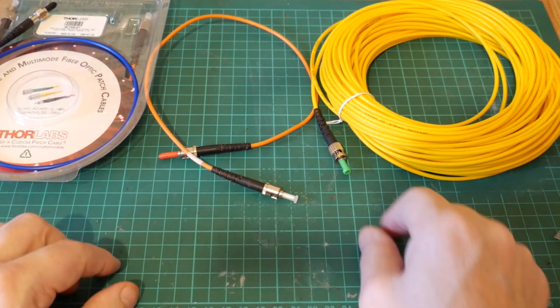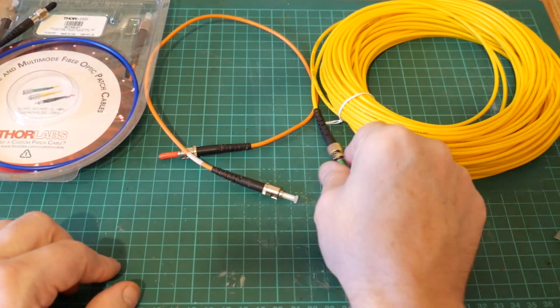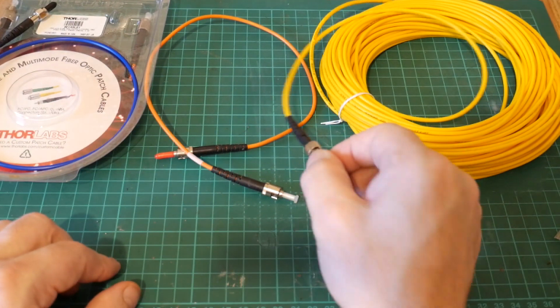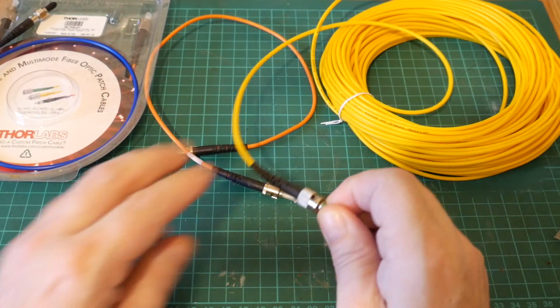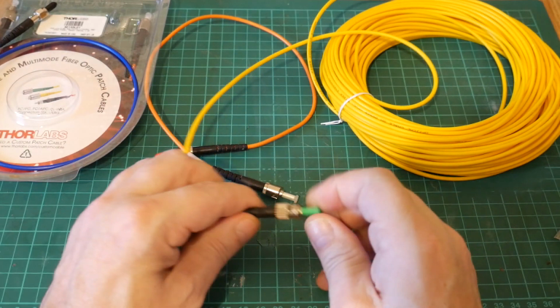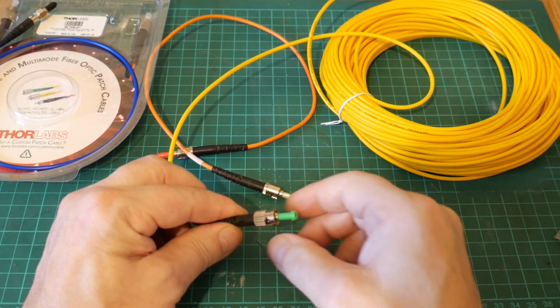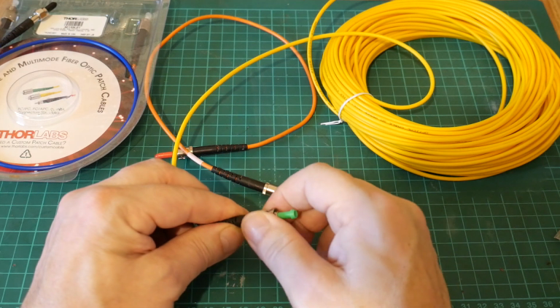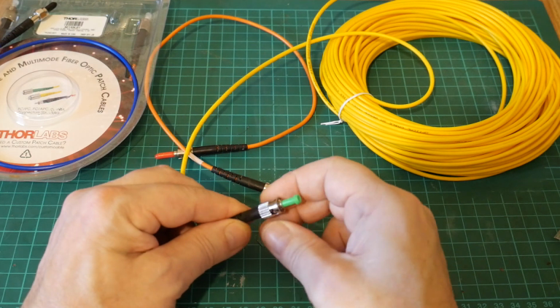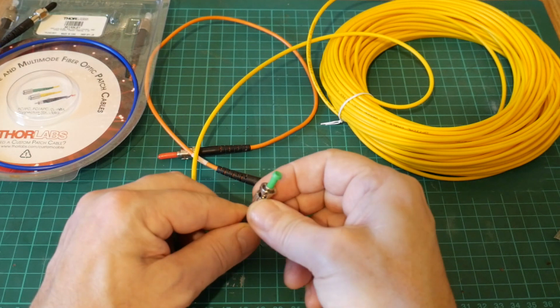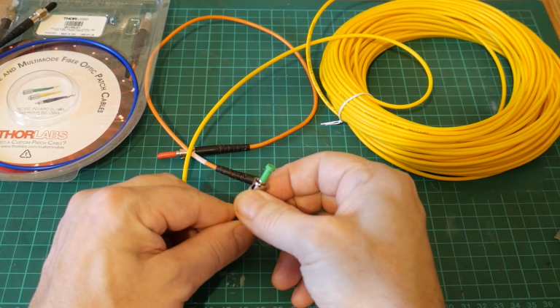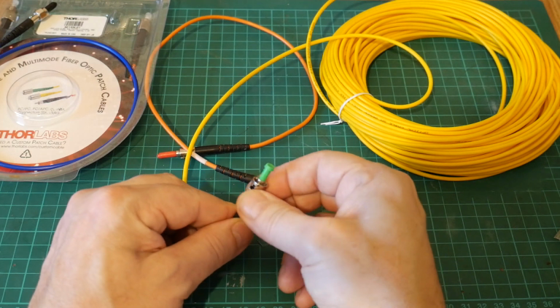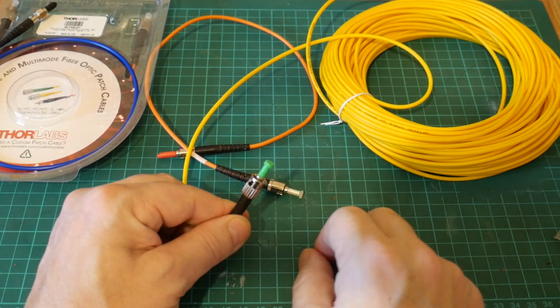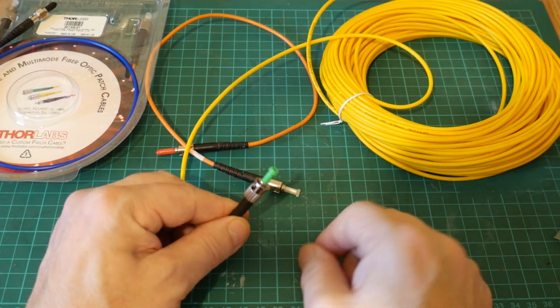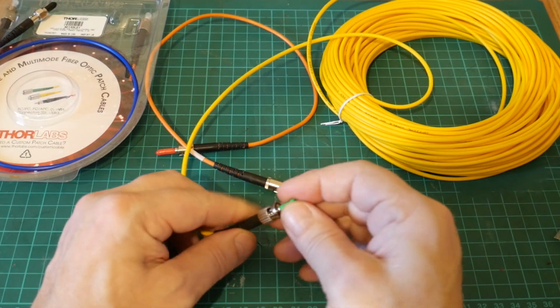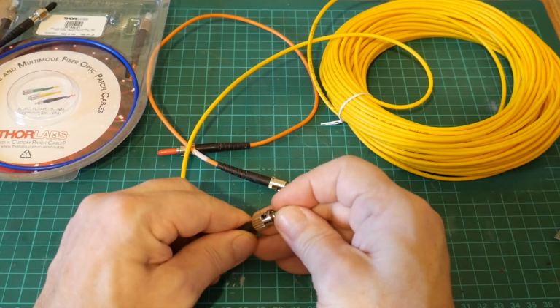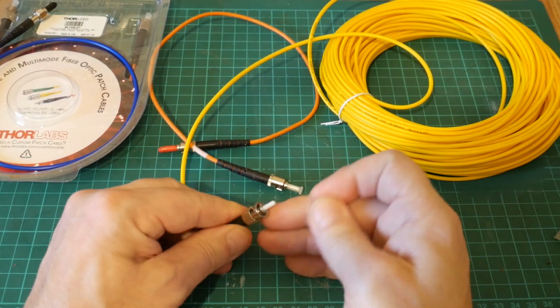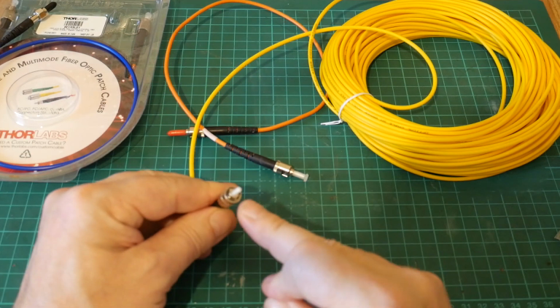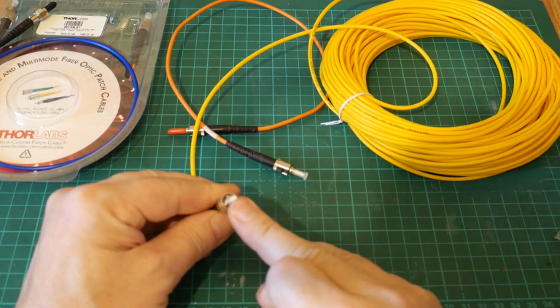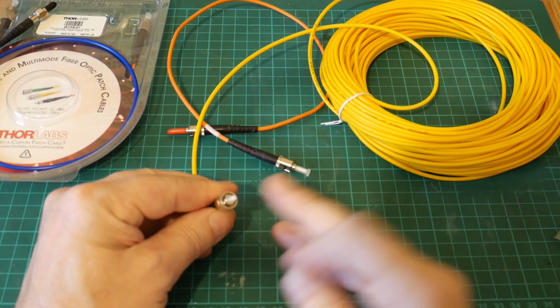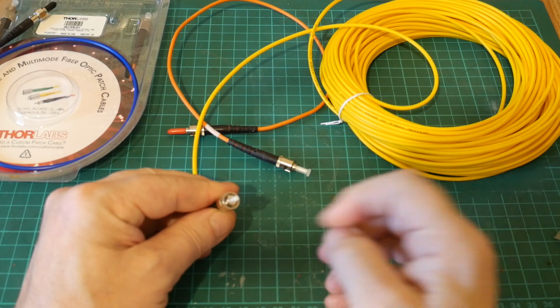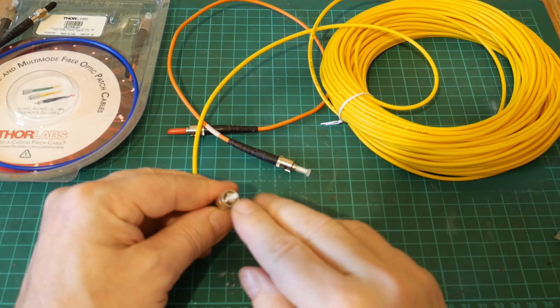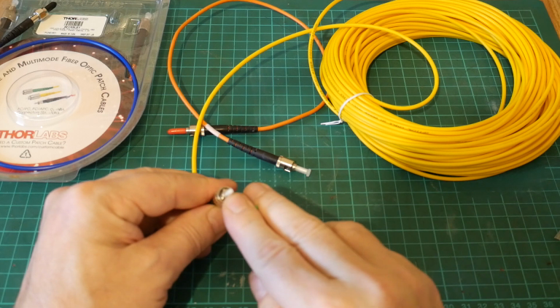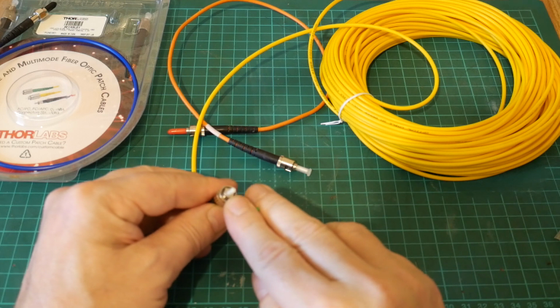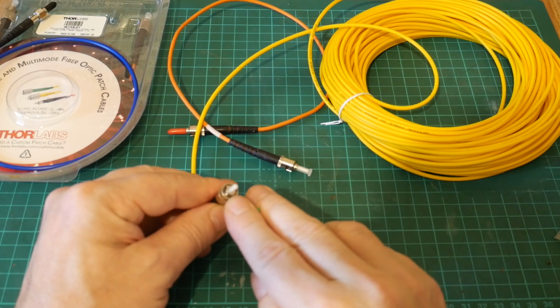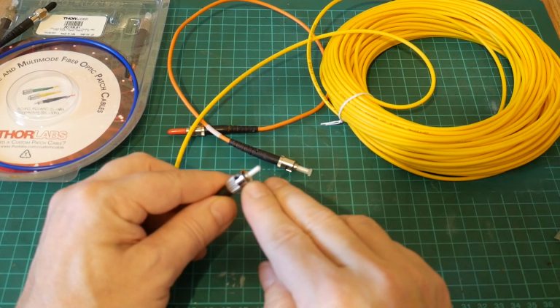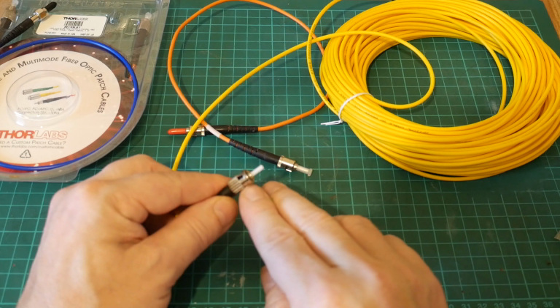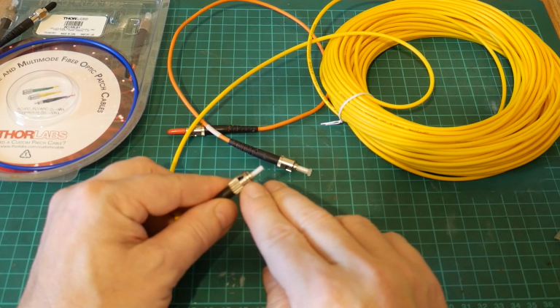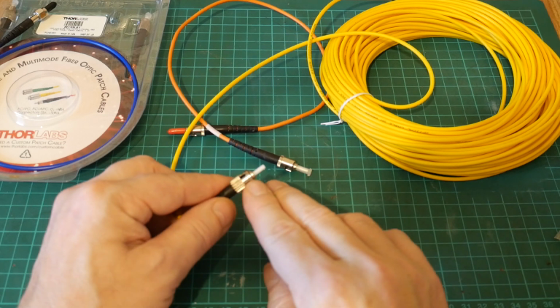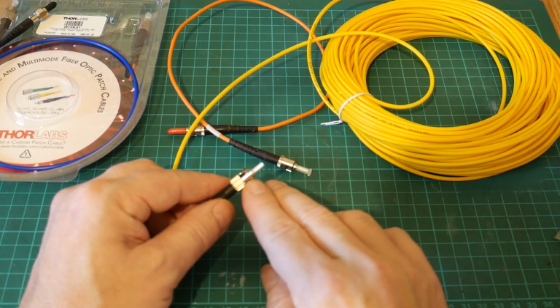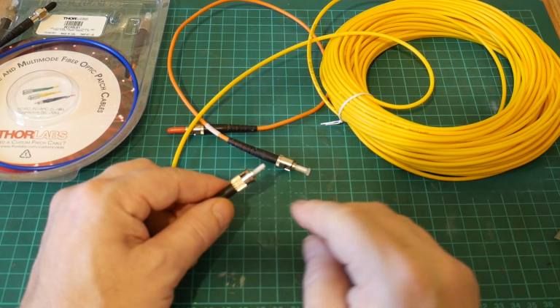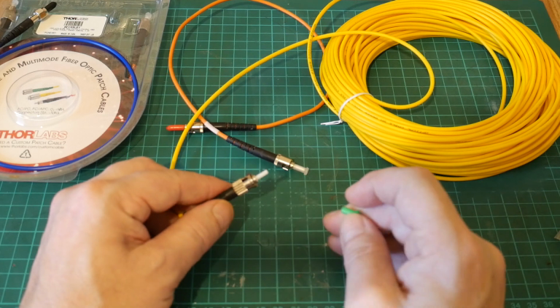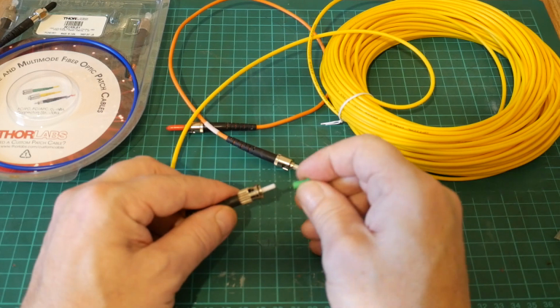This has standard connectors on the end — we've got an ST connector on here, it's like a little bayonet connector and we can connect it up to patch panels or whatever normally with our little bayonet connector on the end there.